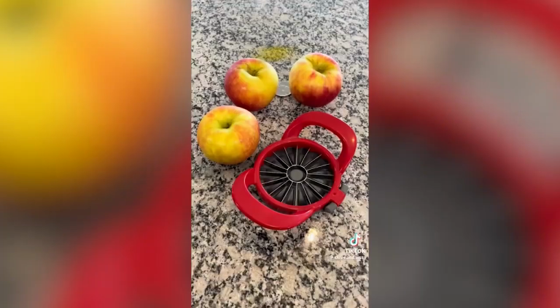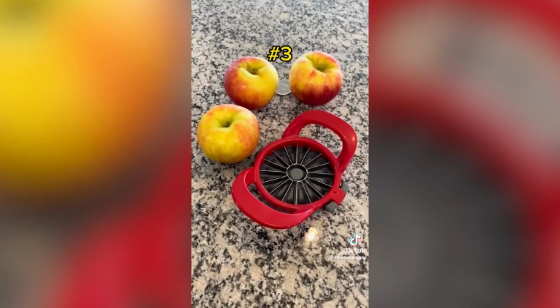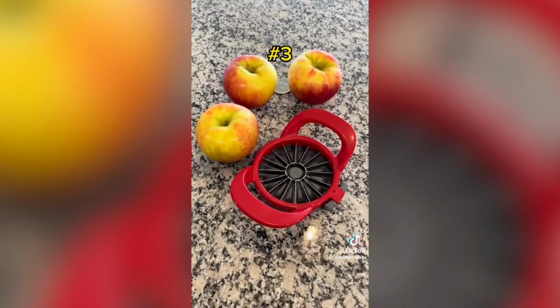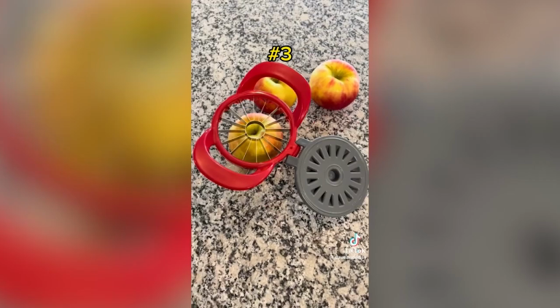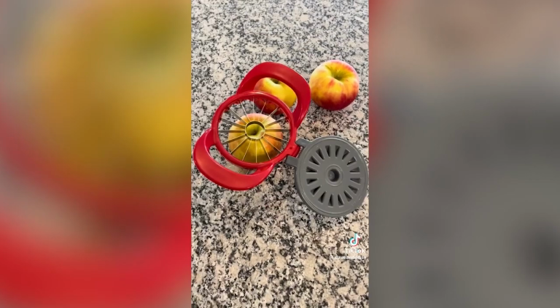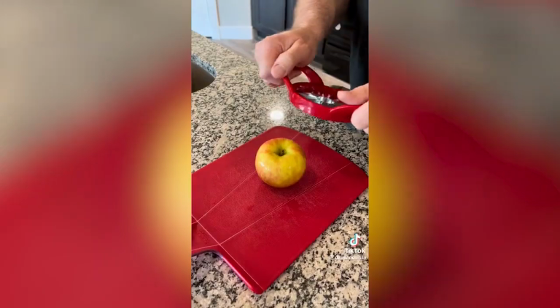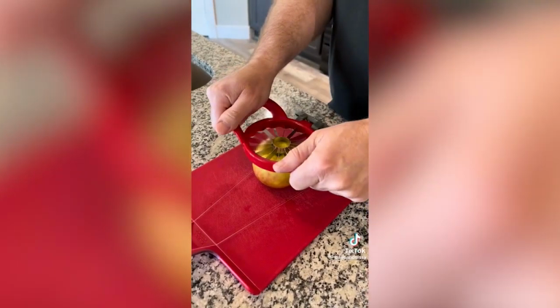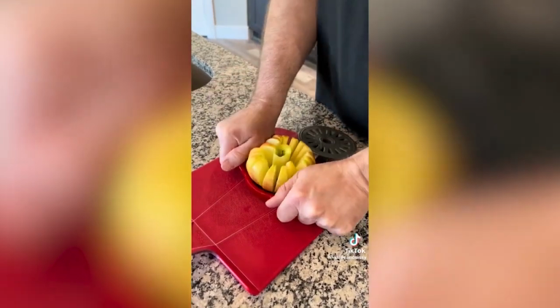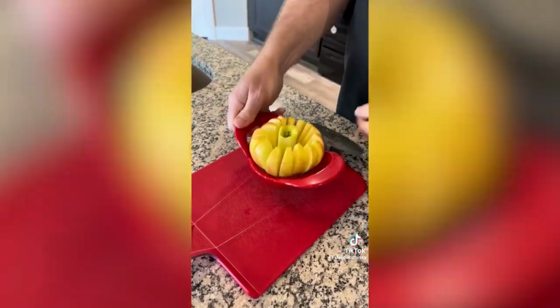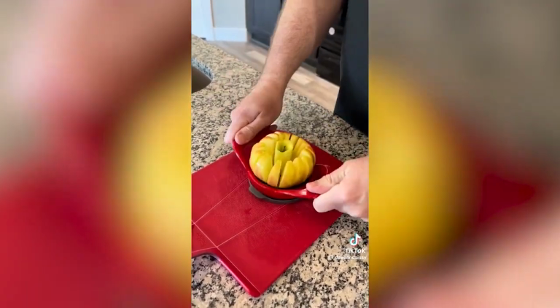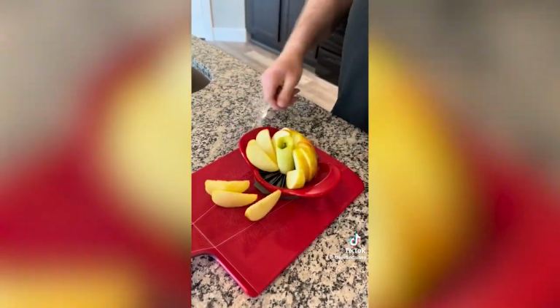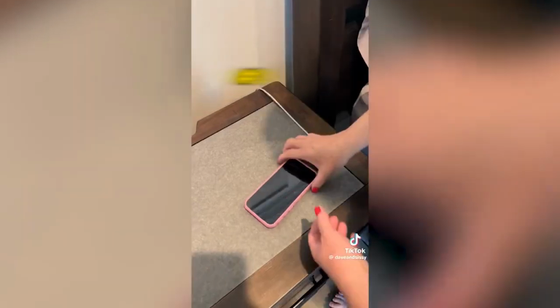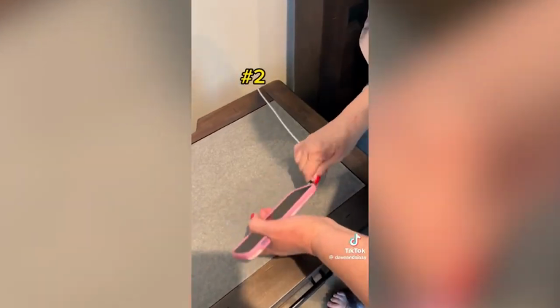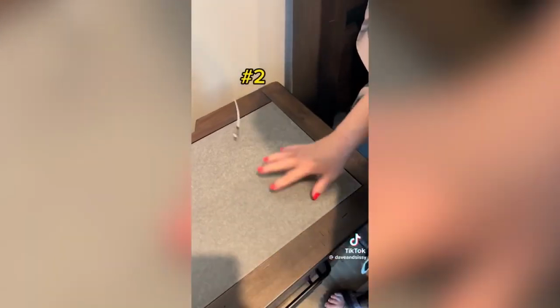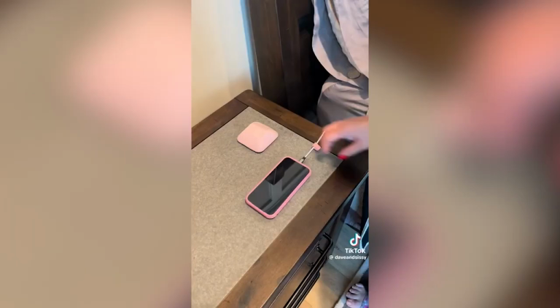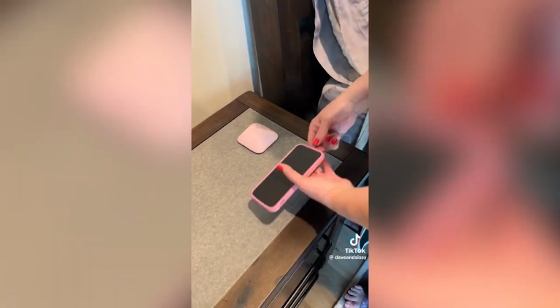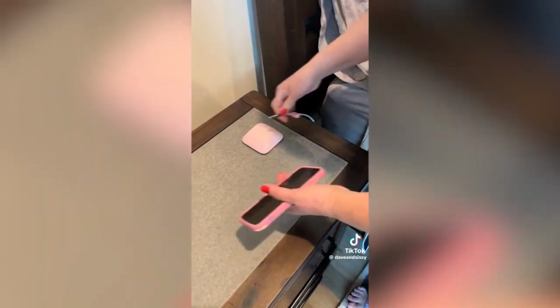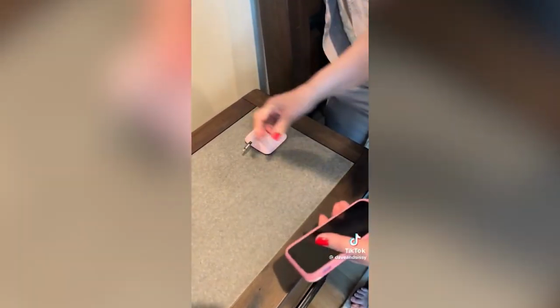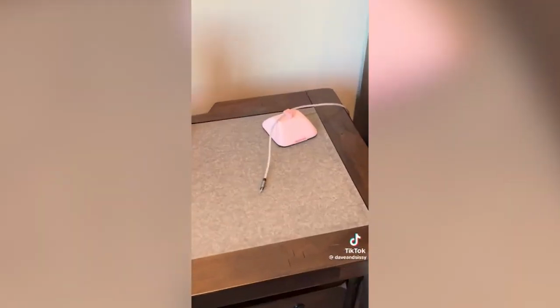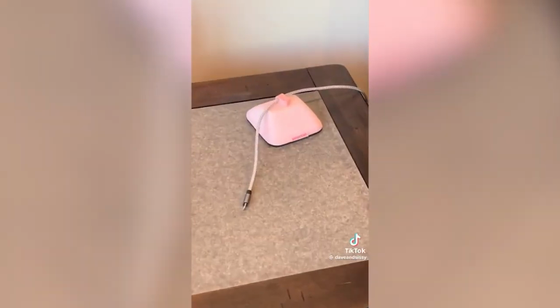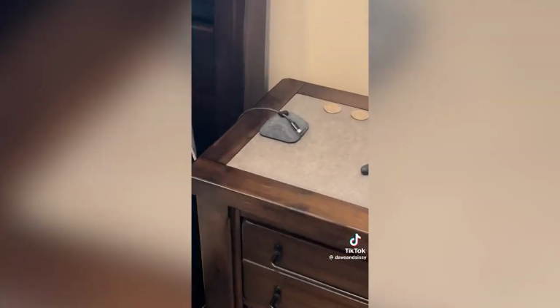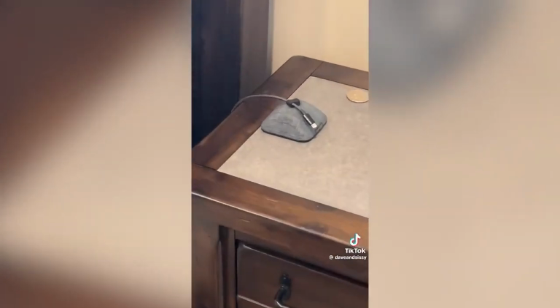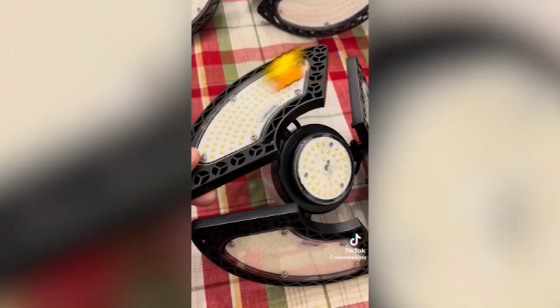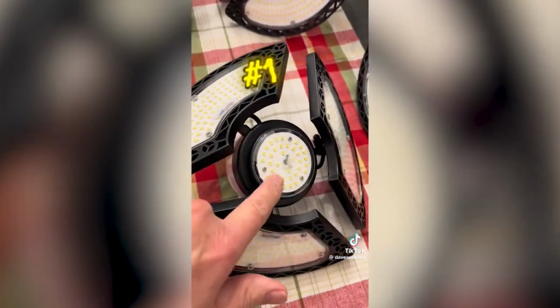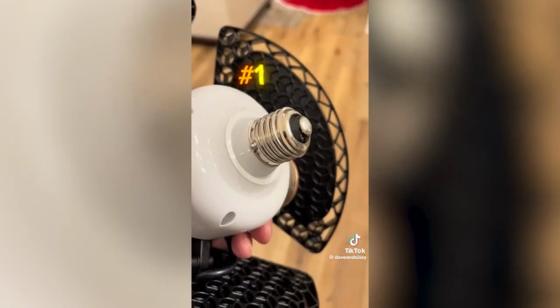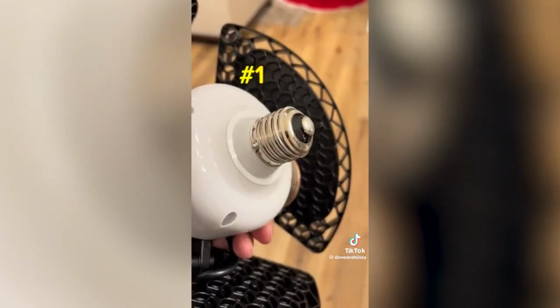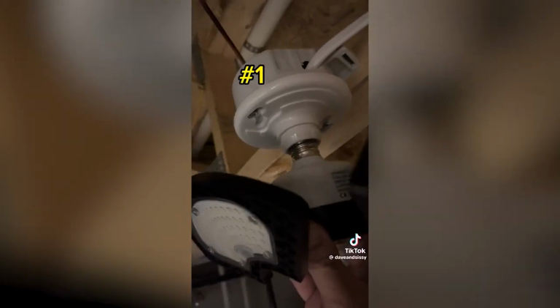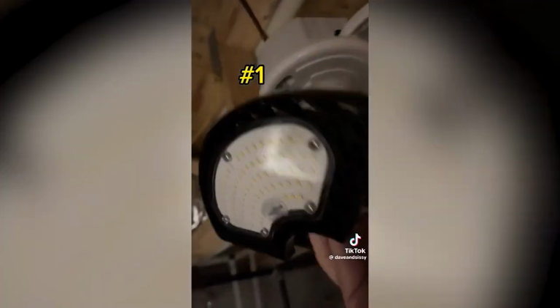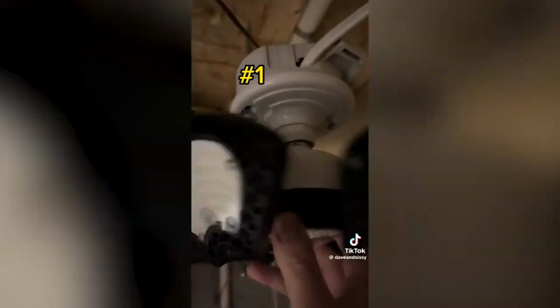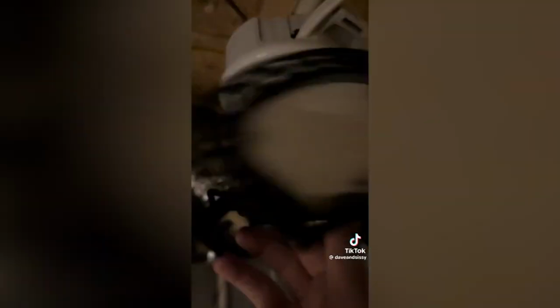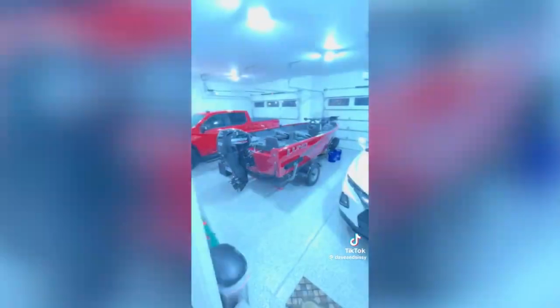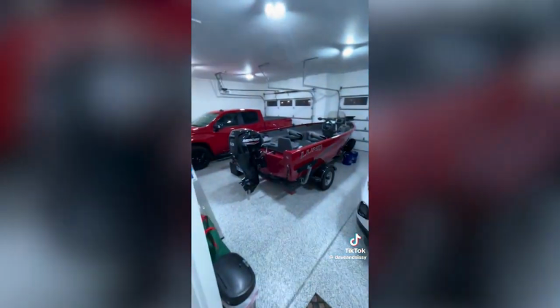The best 16-slice apple slicer that I use every day to keep the doctor away. This magnetic cord holder that we refuse to live without. Sissy likes the pink one.